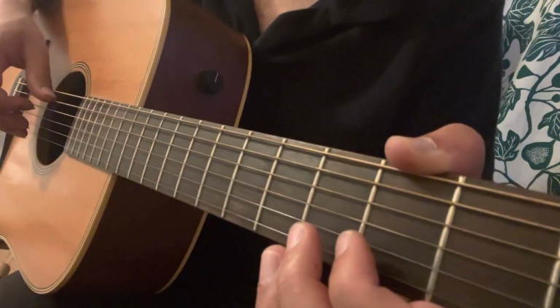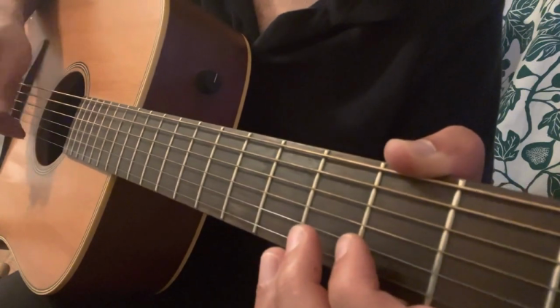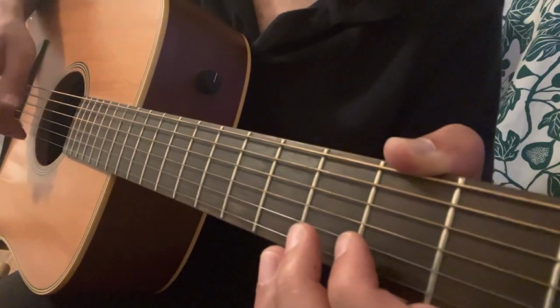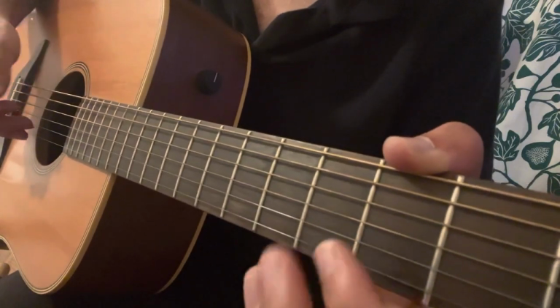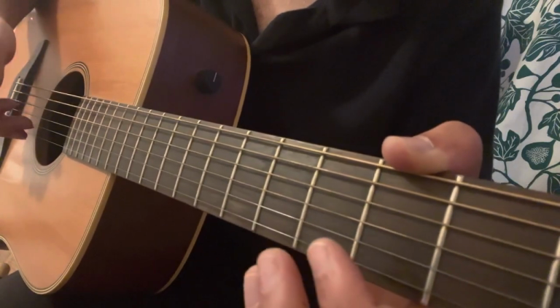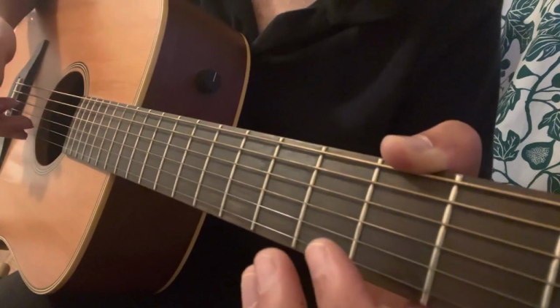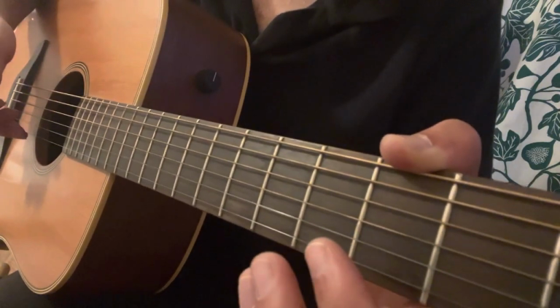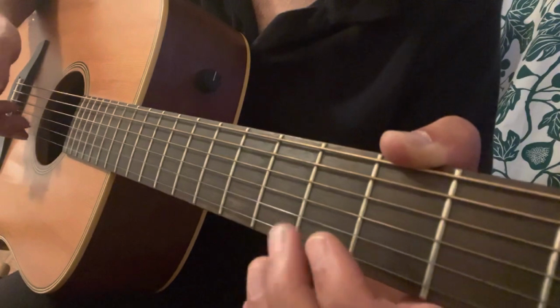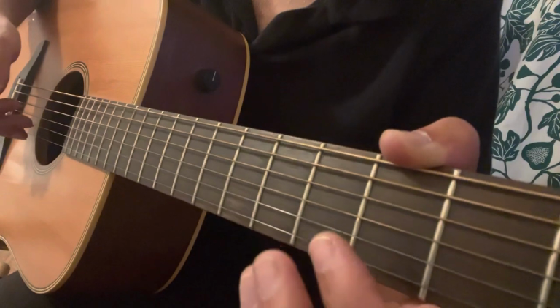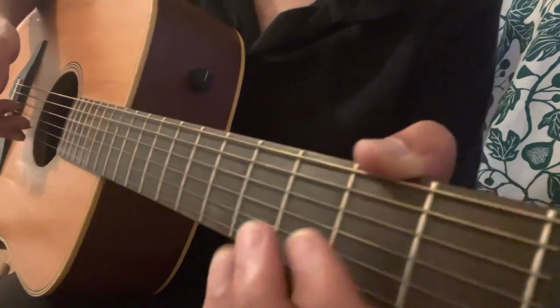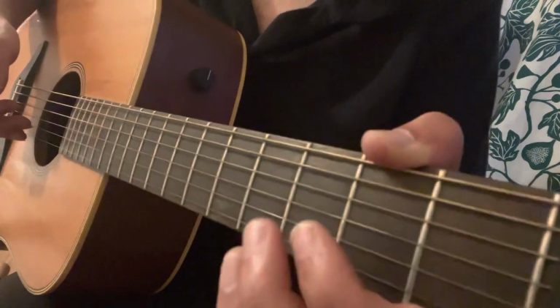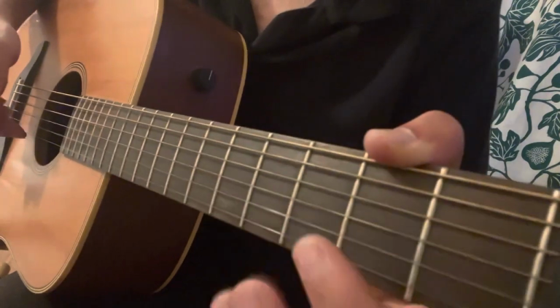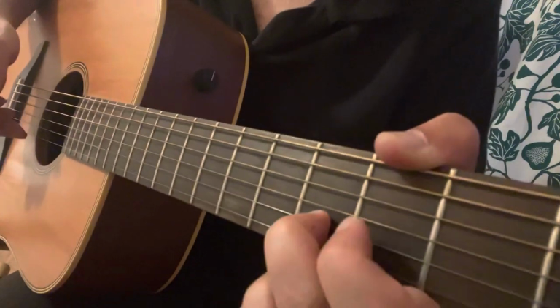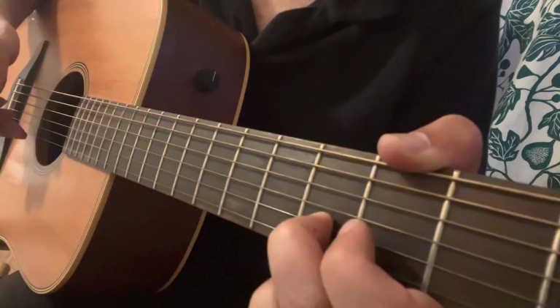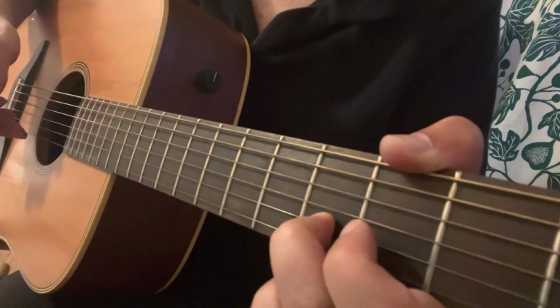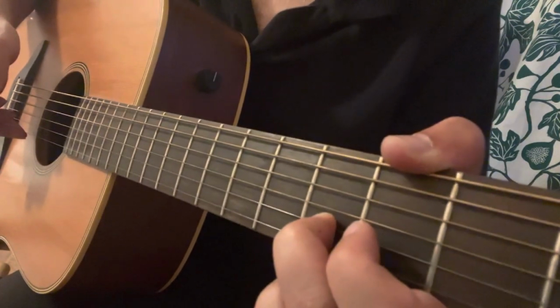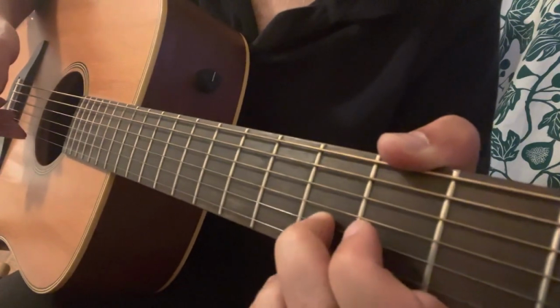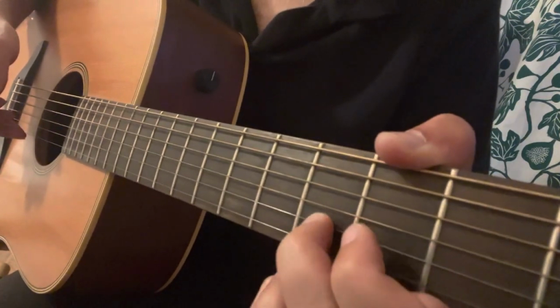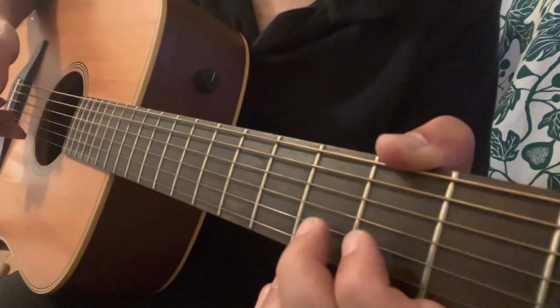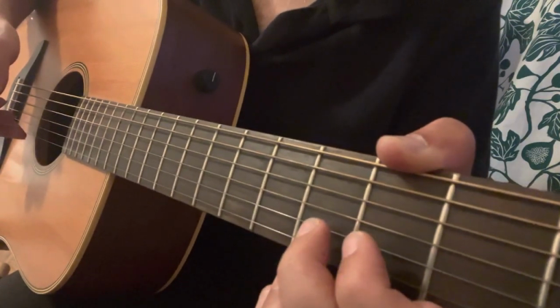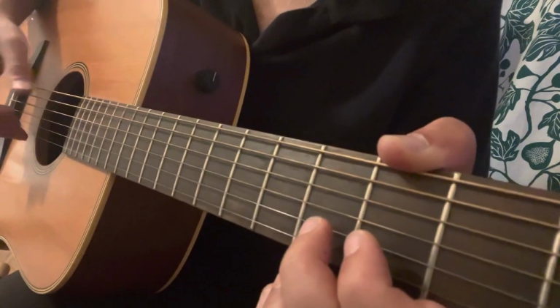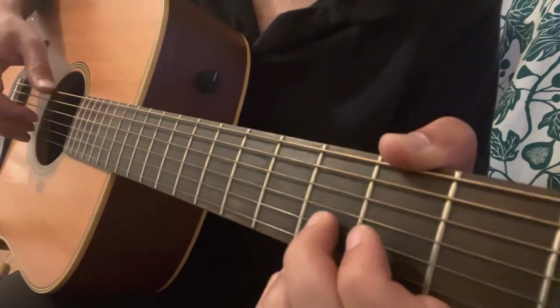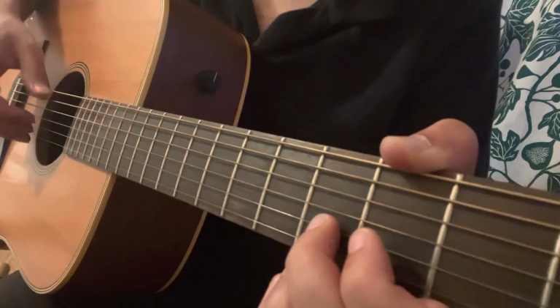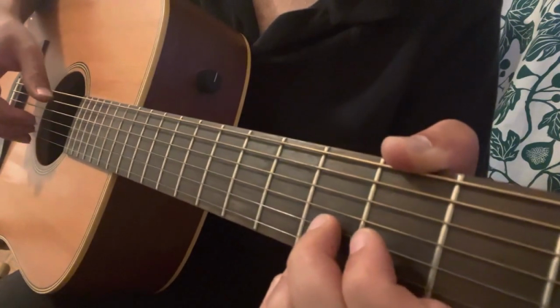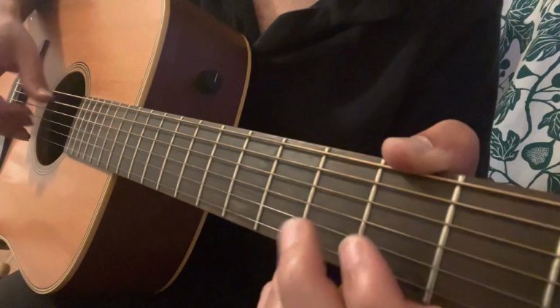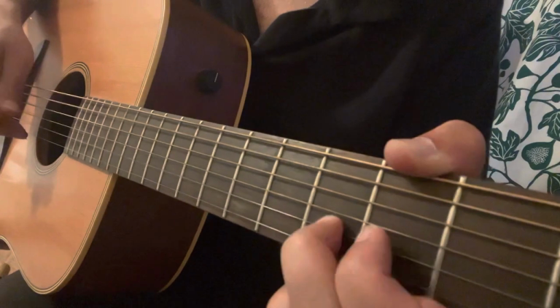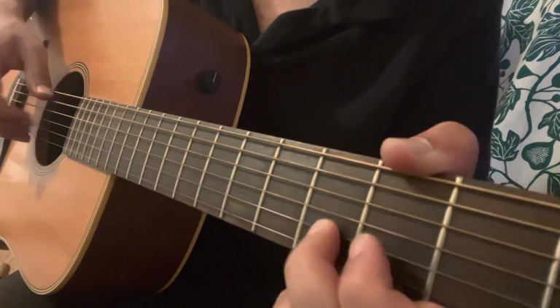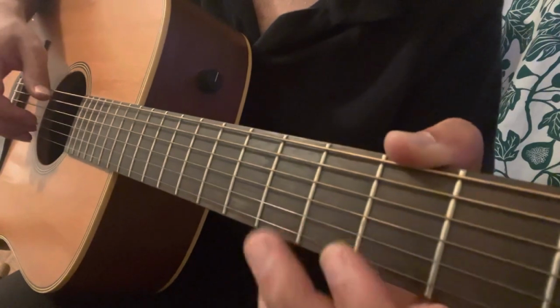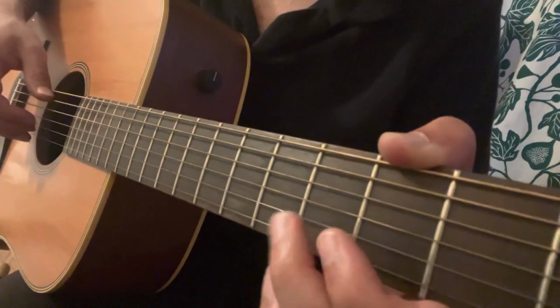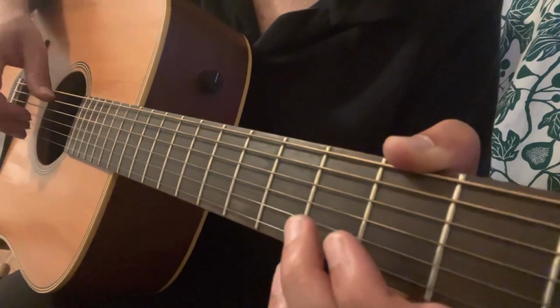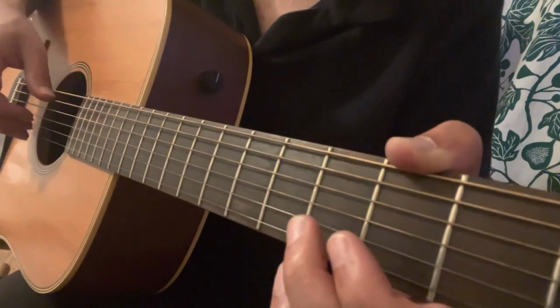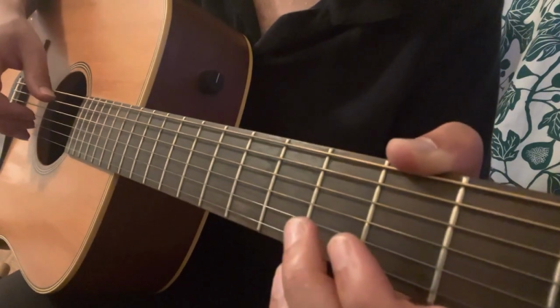That's bass A and open B, but we're going to hammer-on from the open B to the 3rd fret of the B. So there's a hammer-on along with the bass.